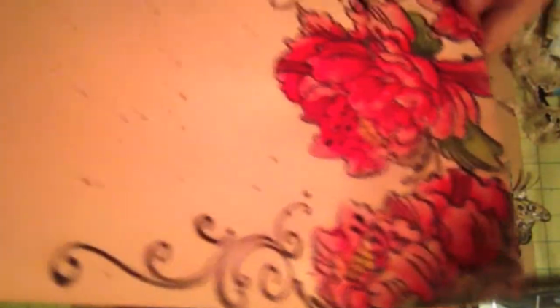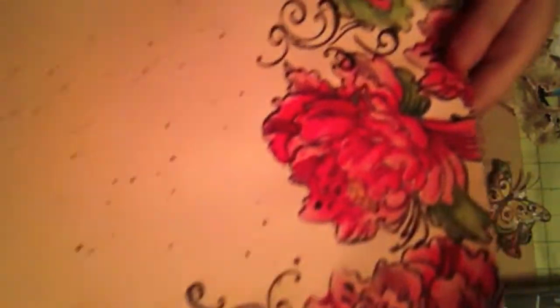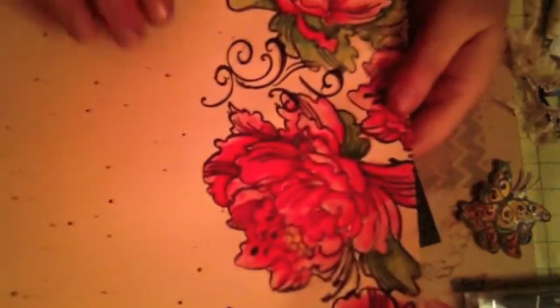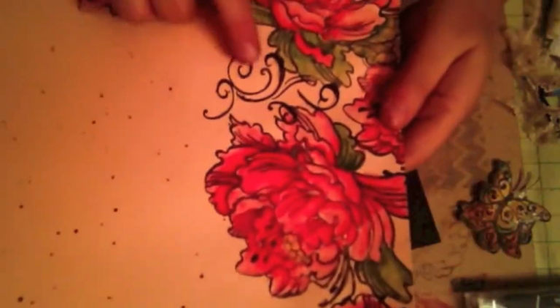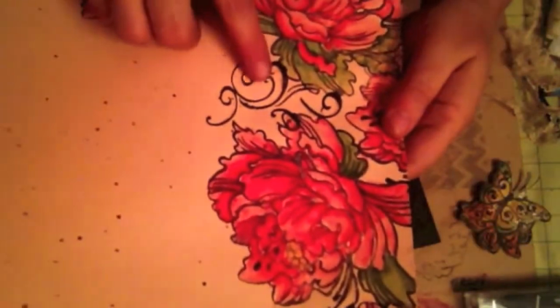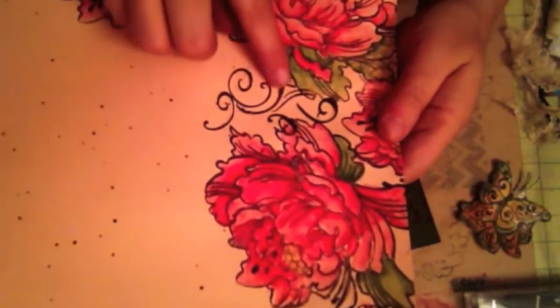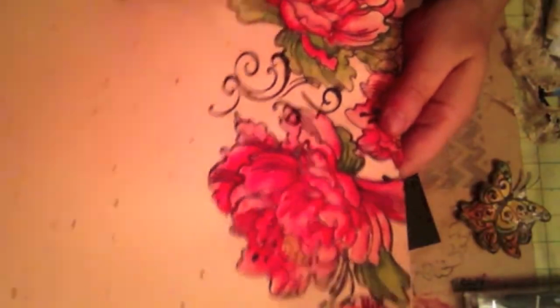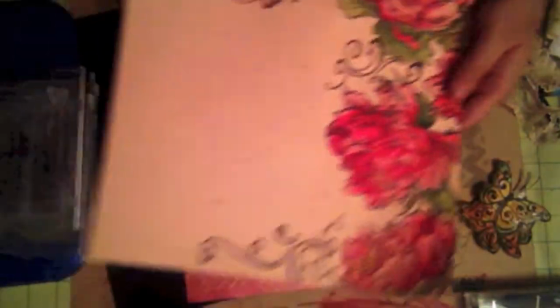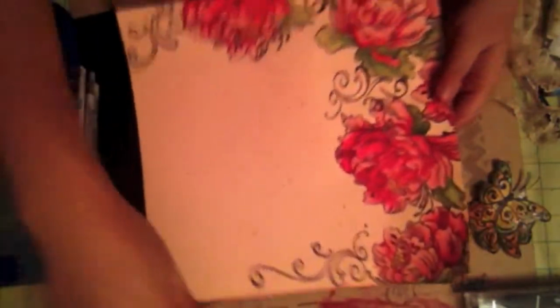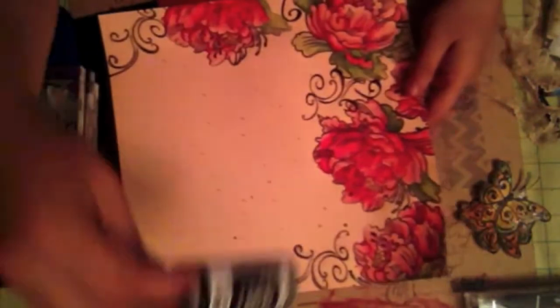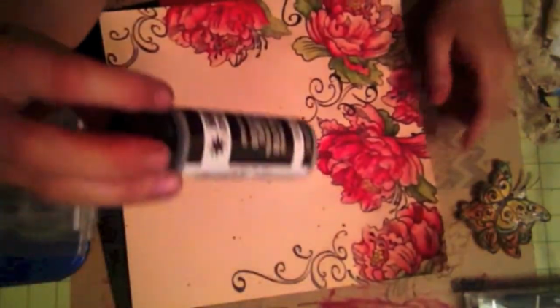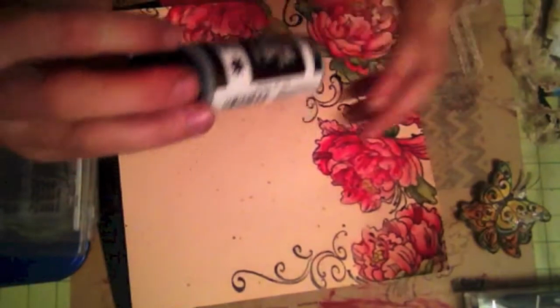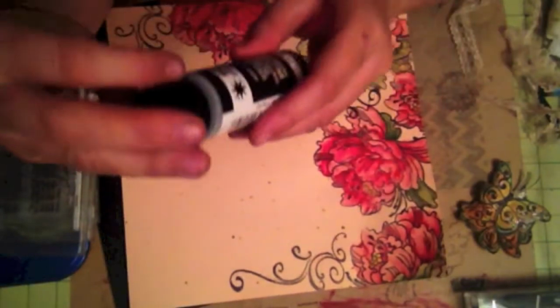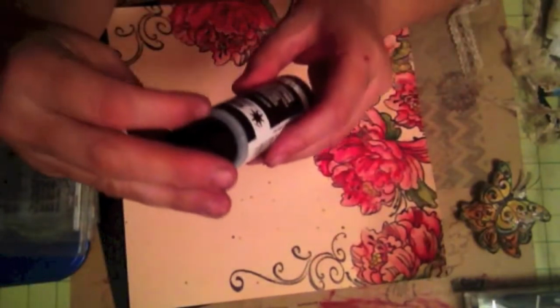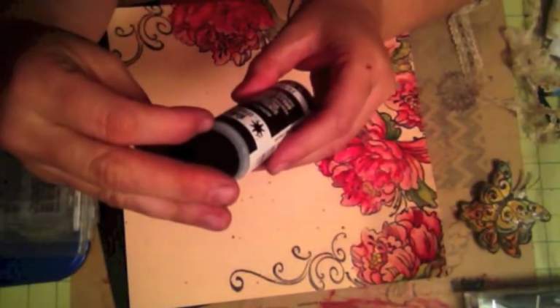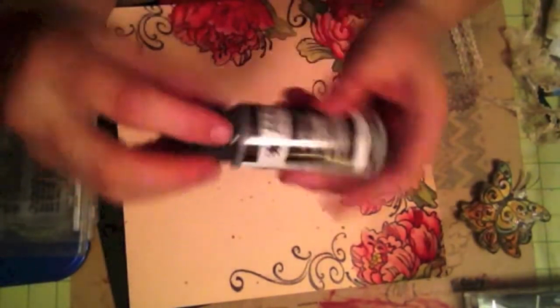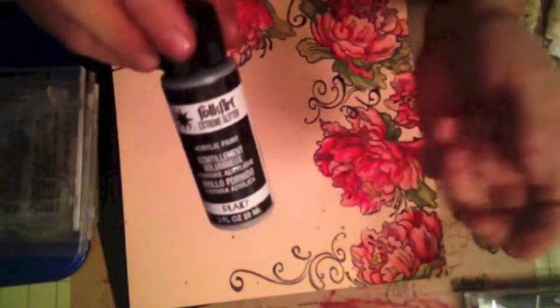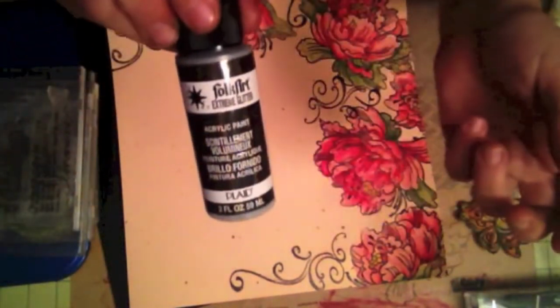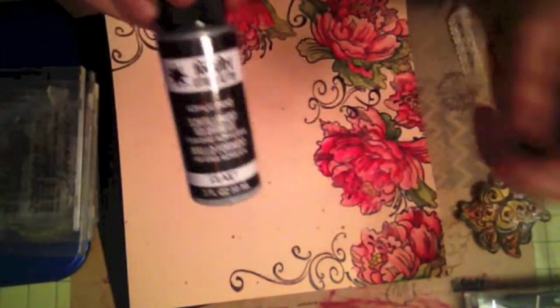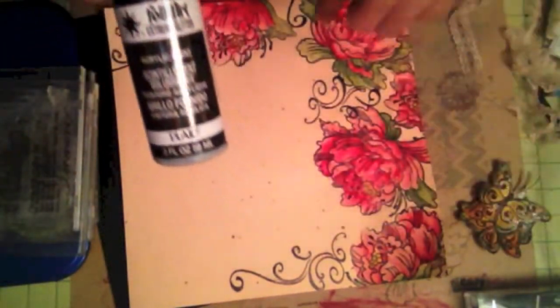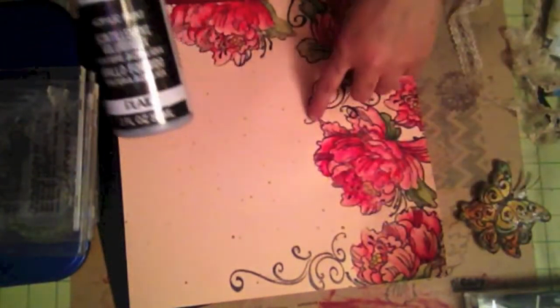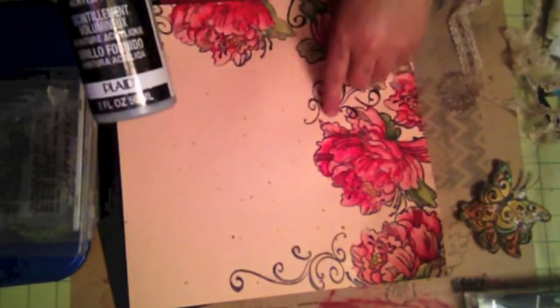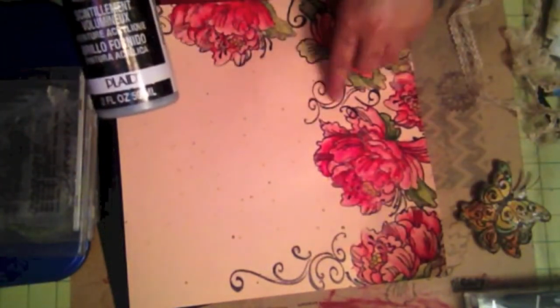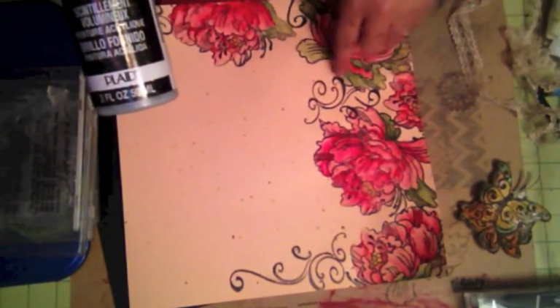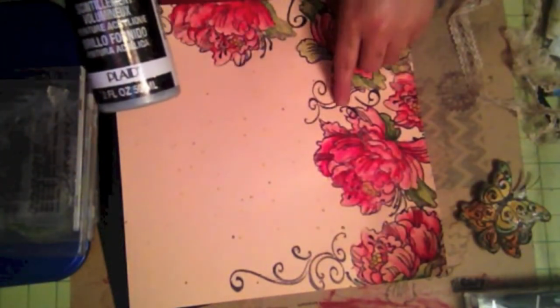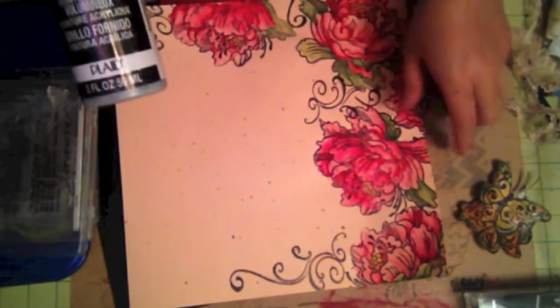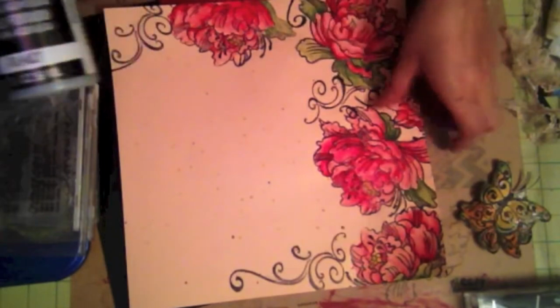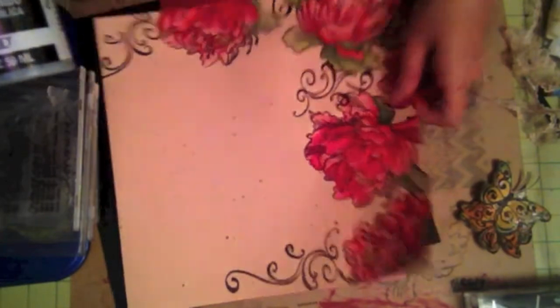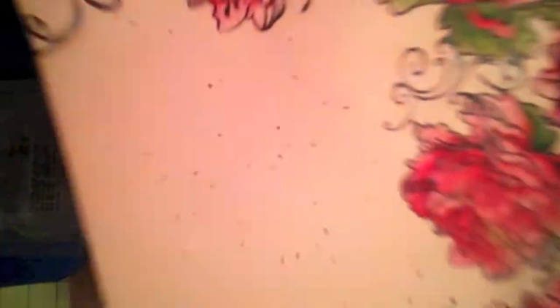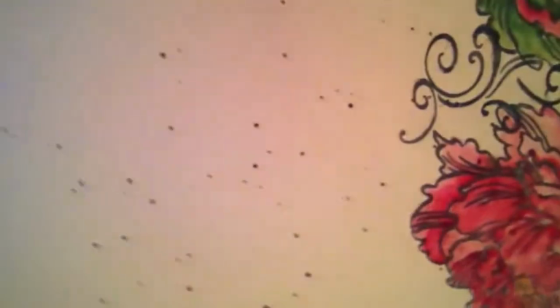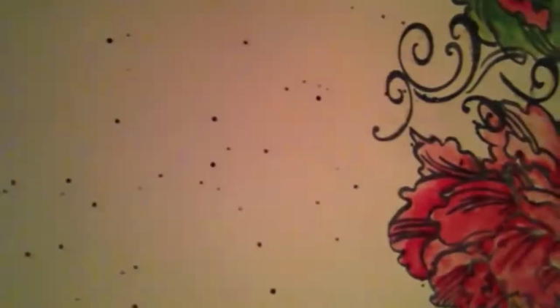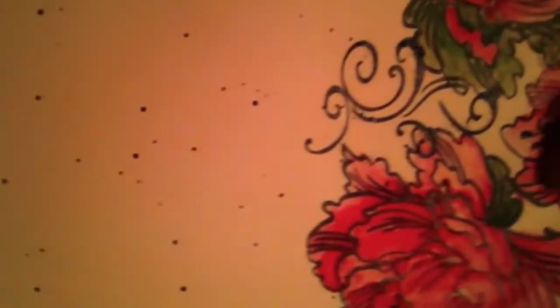I used some glitter paint — this glitter paint is Folk Art Extreme Glitter. I used that for some of the swirls, as you can see there.